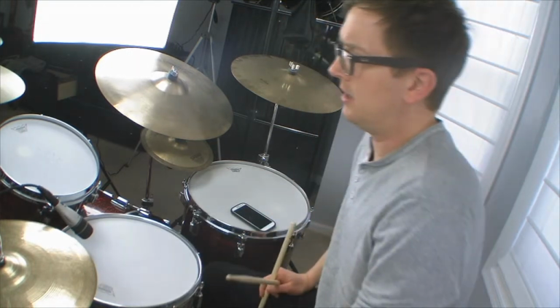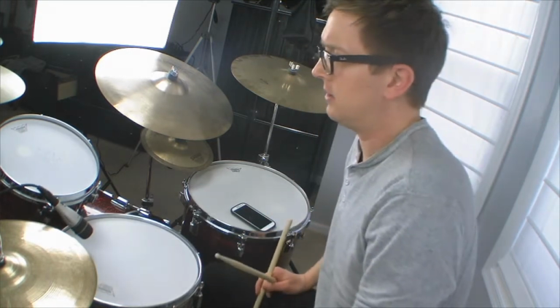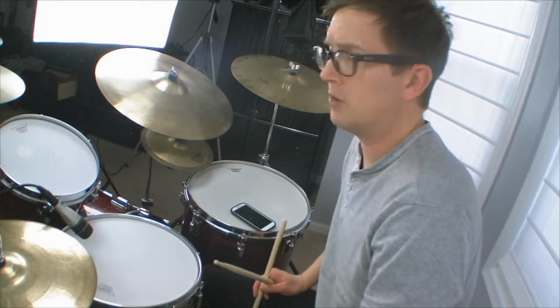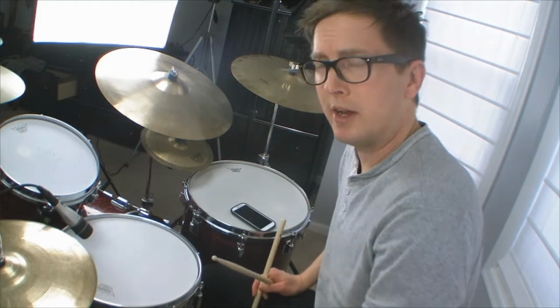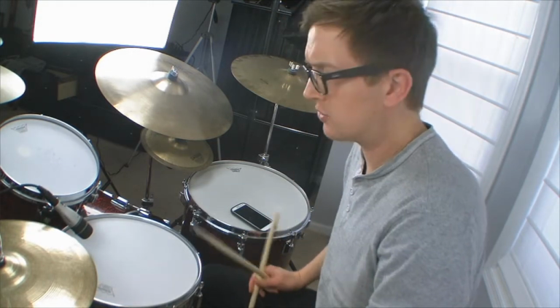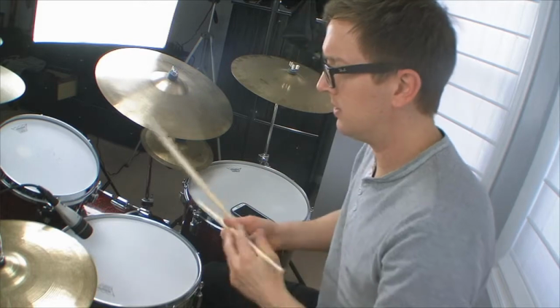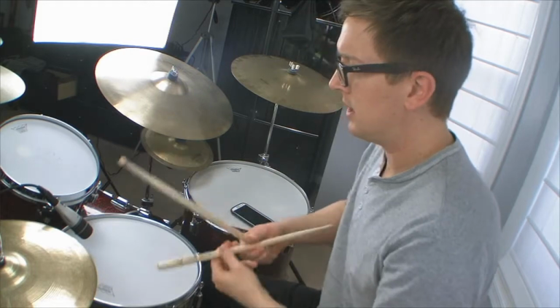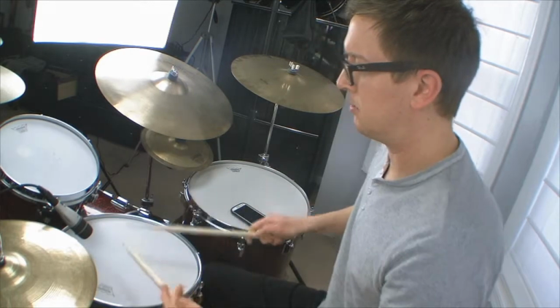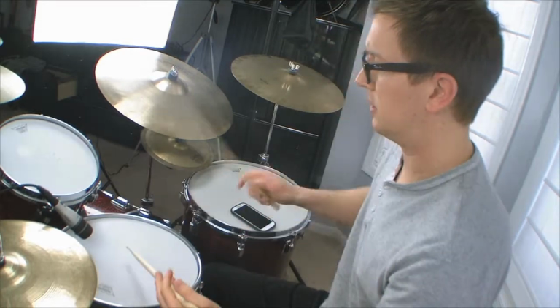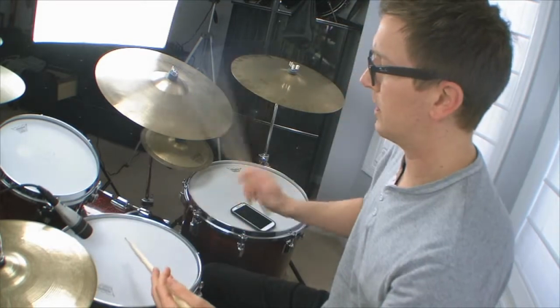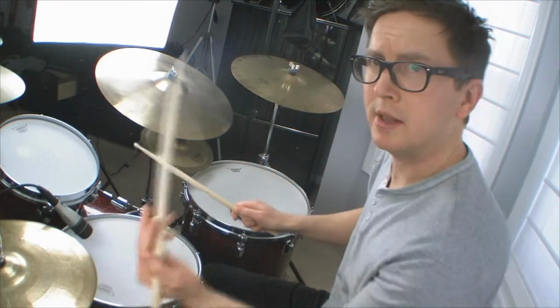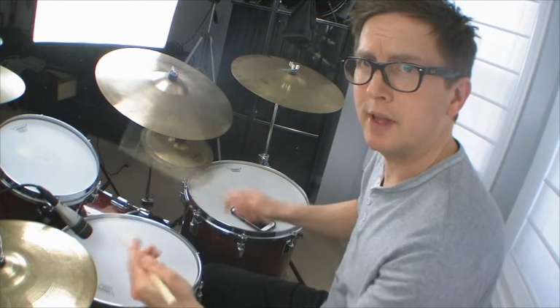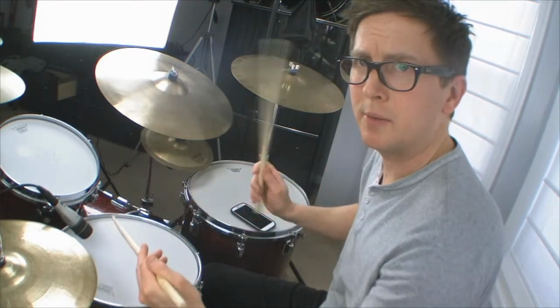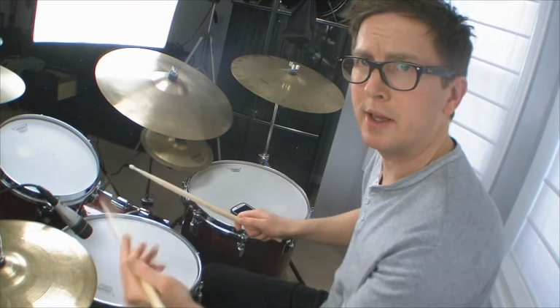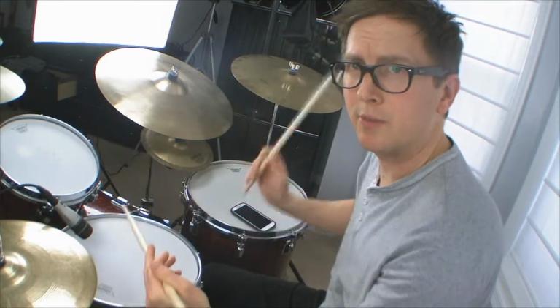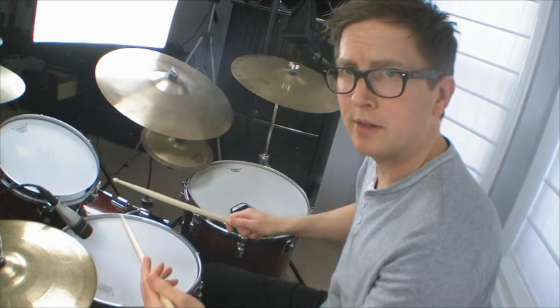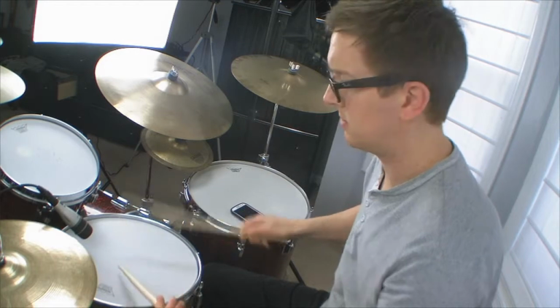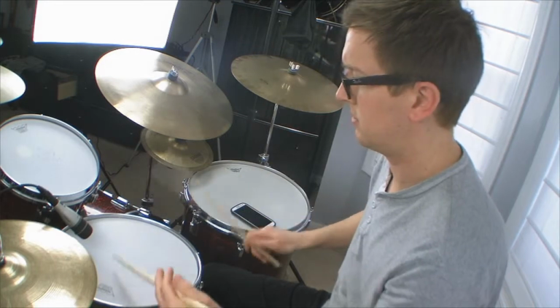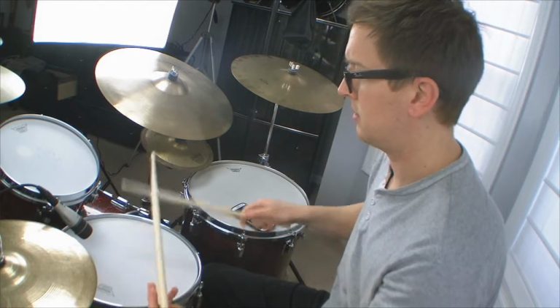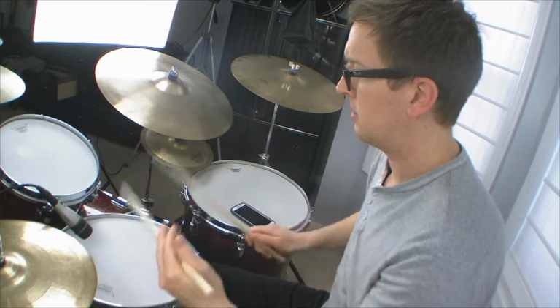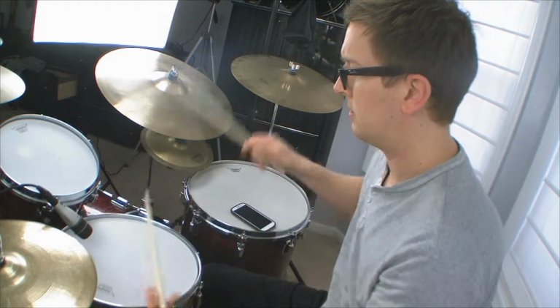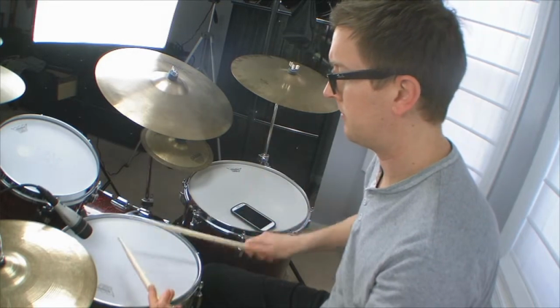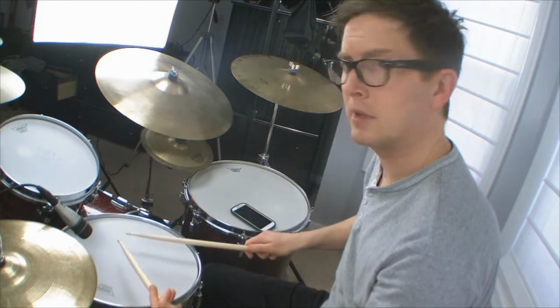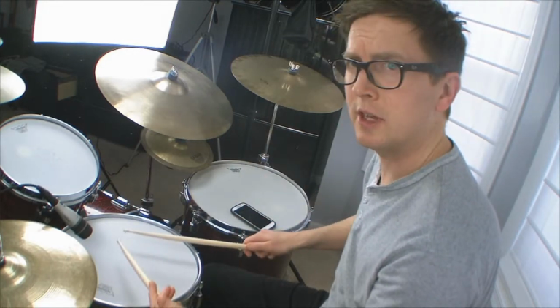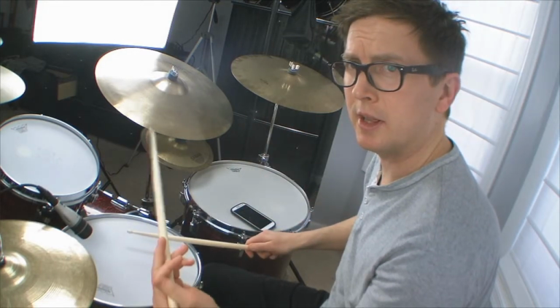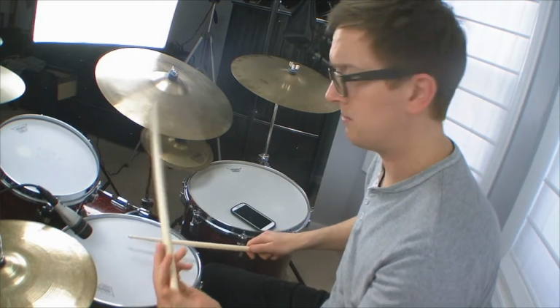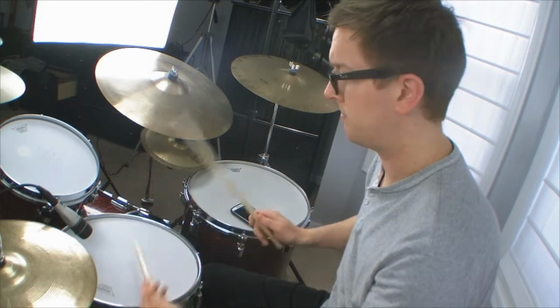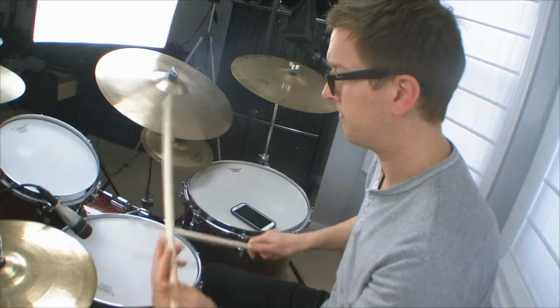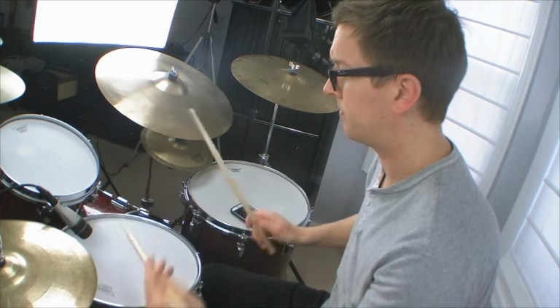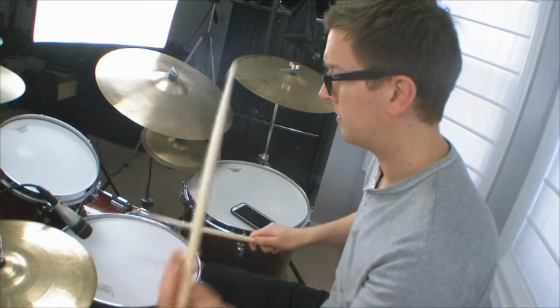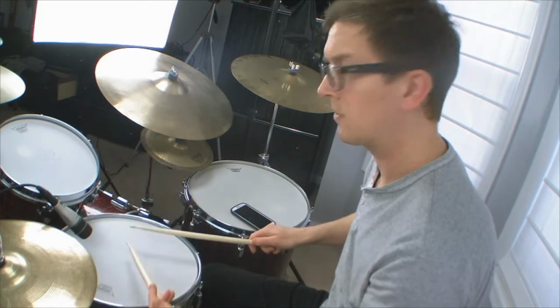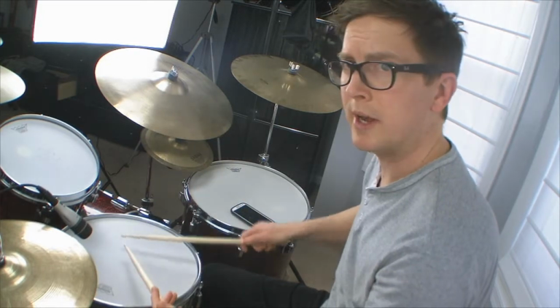And if you know what a nine stroke is, it's basically right, right, left, left, right, right, left, left, right. Same thing with the left, right.